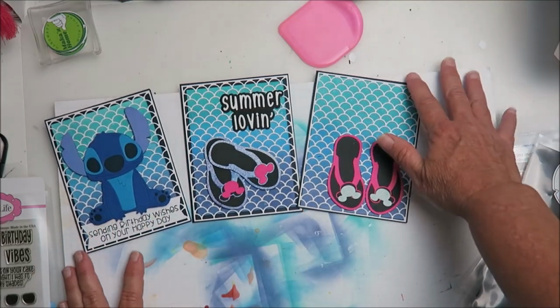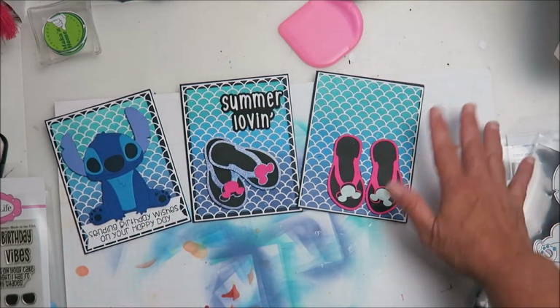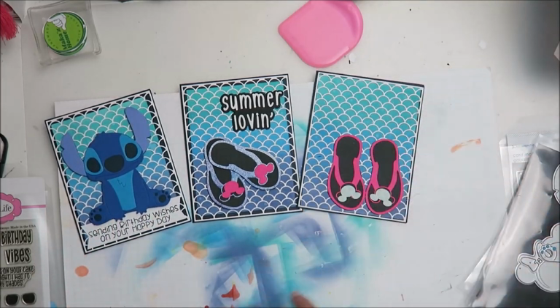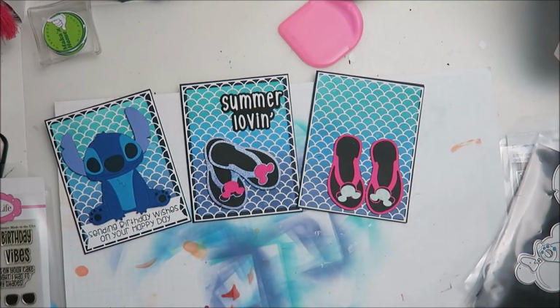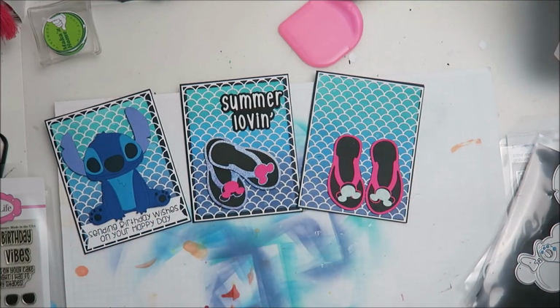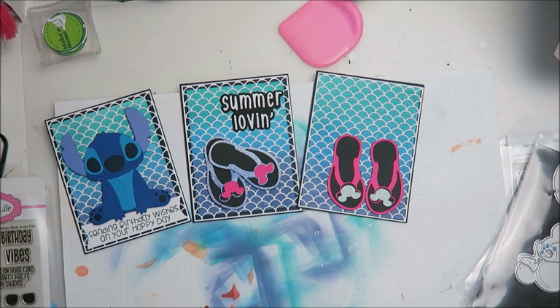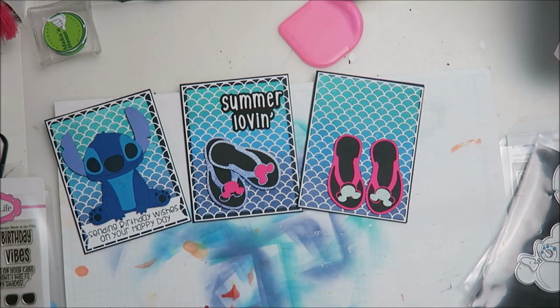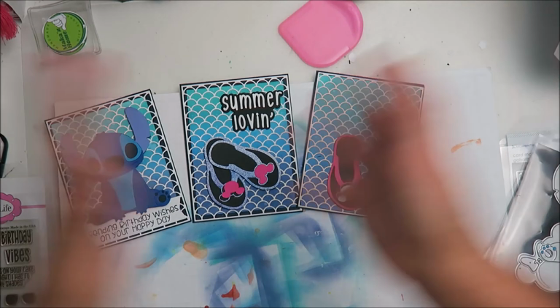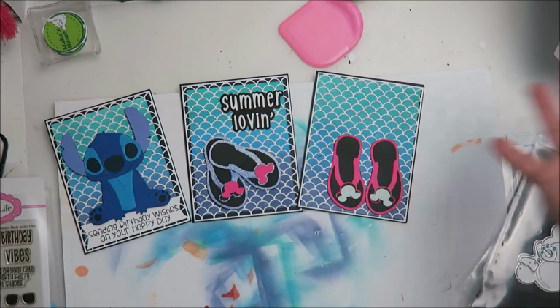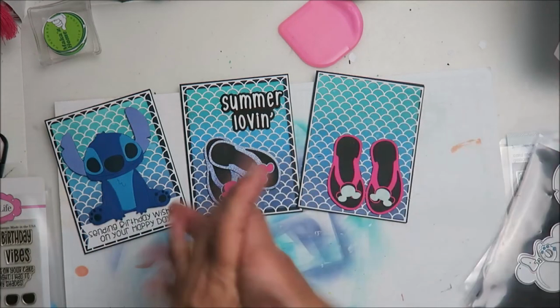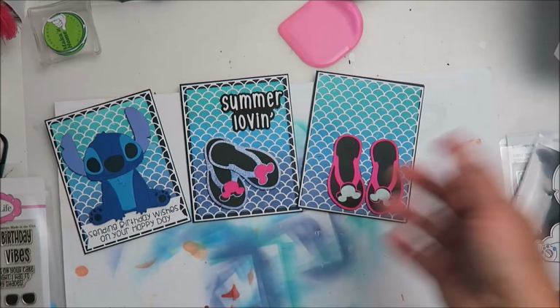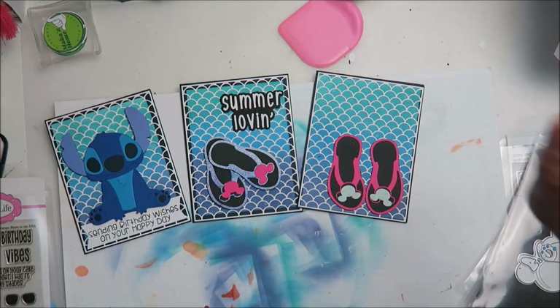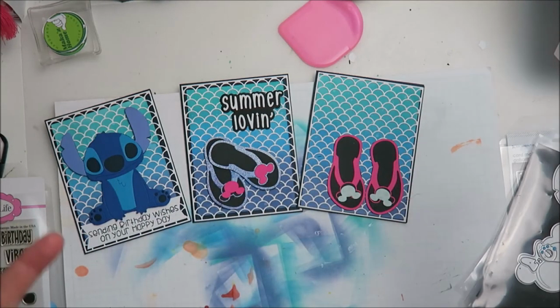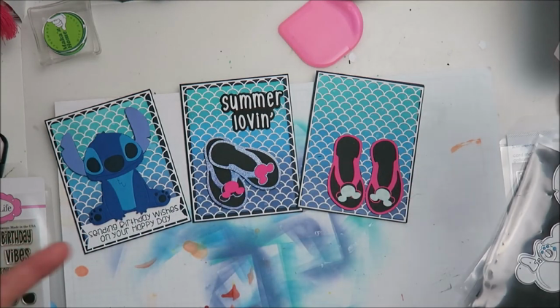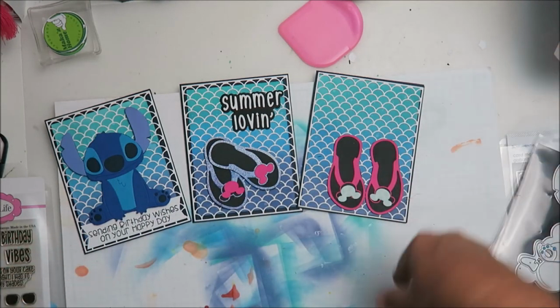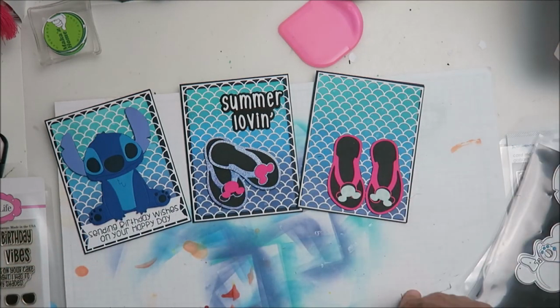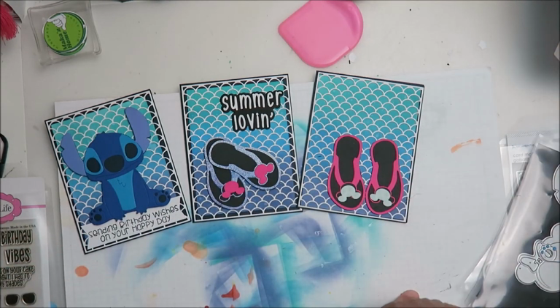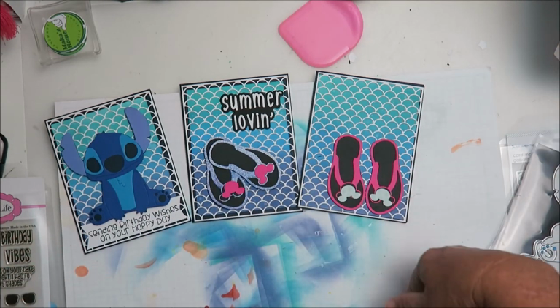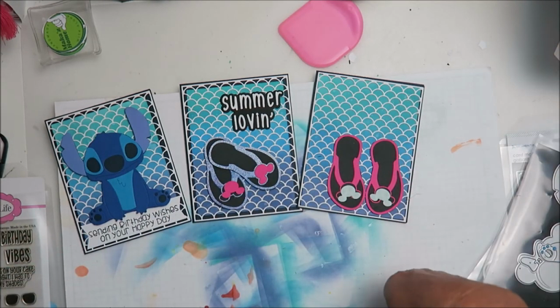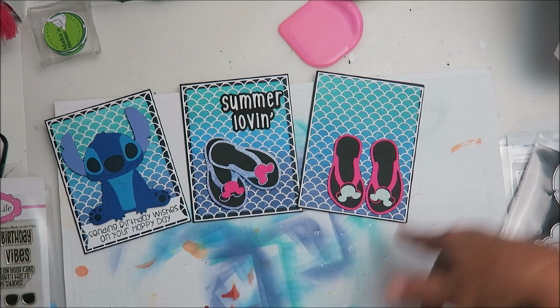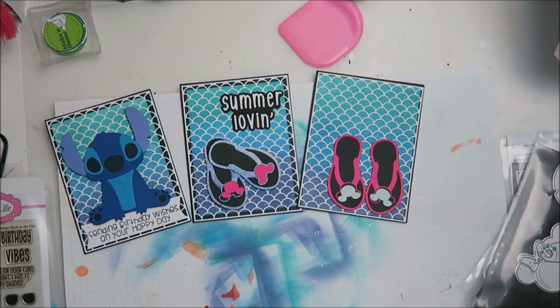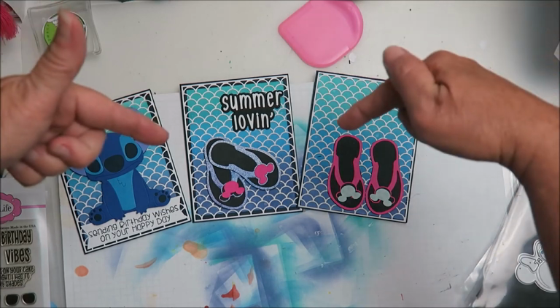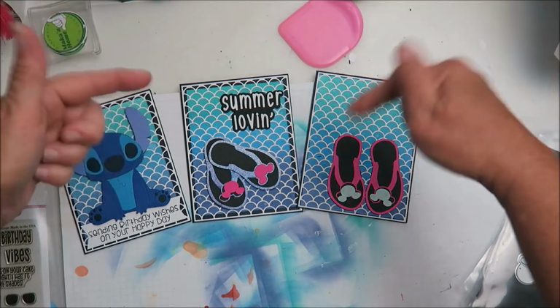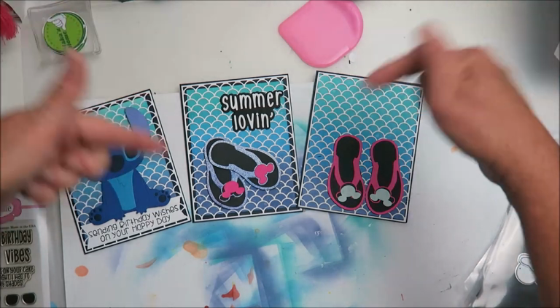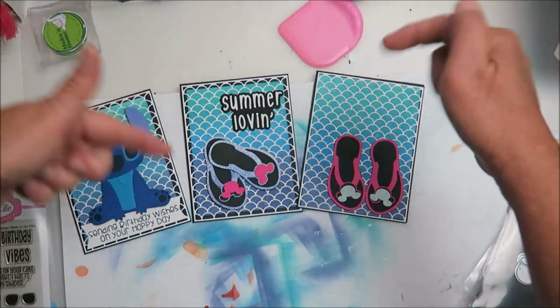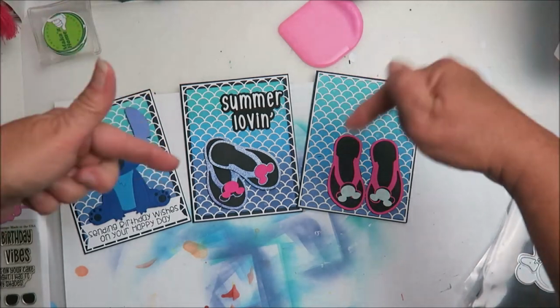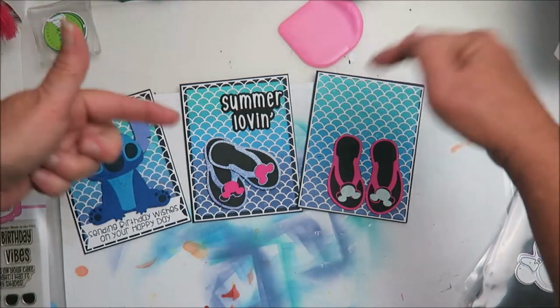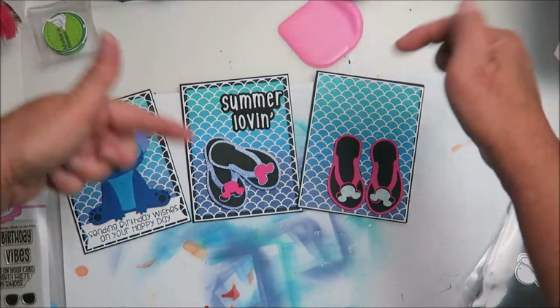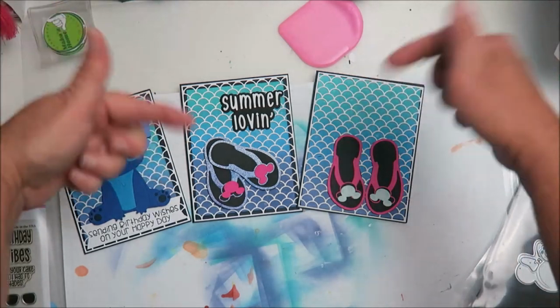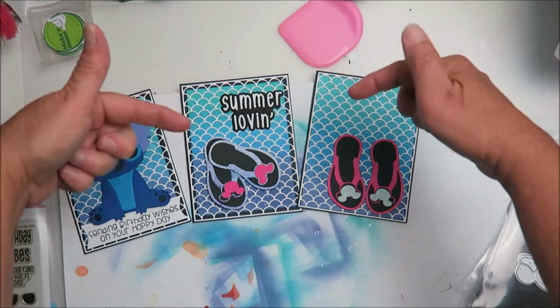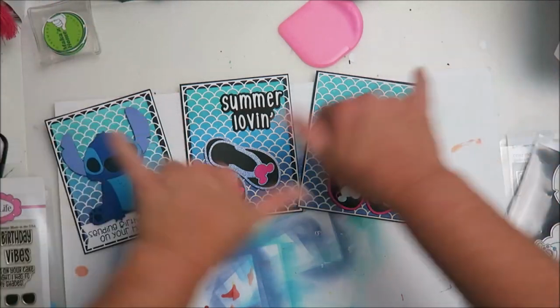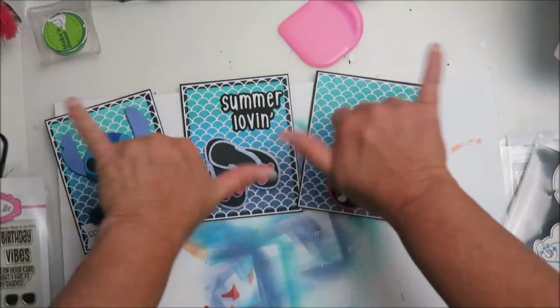If you are new here, welcome! If you're returning, welcome back. Please consider liking and subscribing and joining me on this crafty journey for more videos like these. Until my next video — shakas!